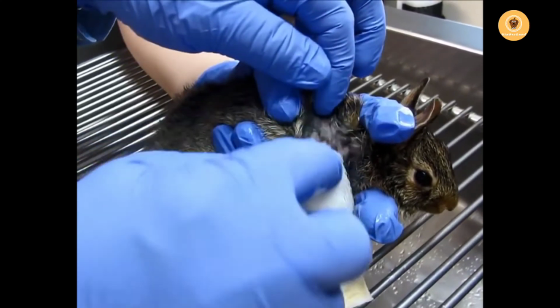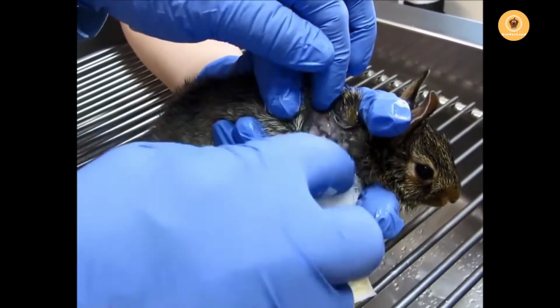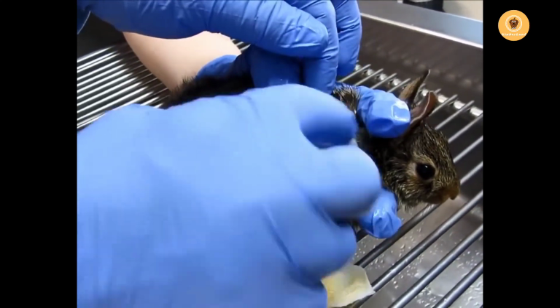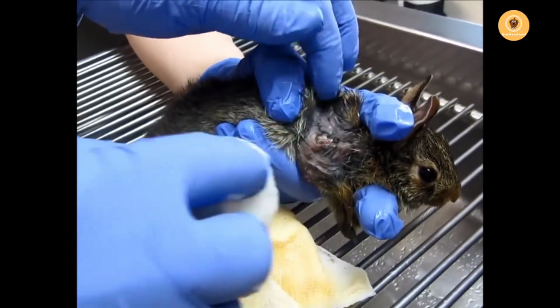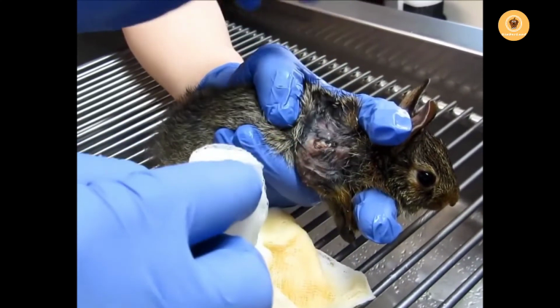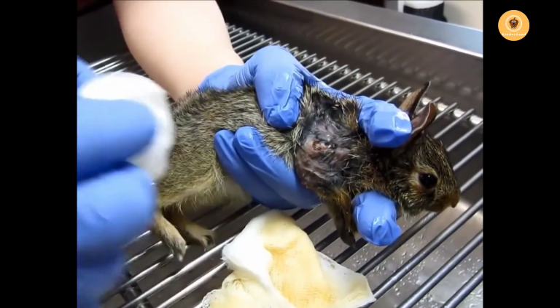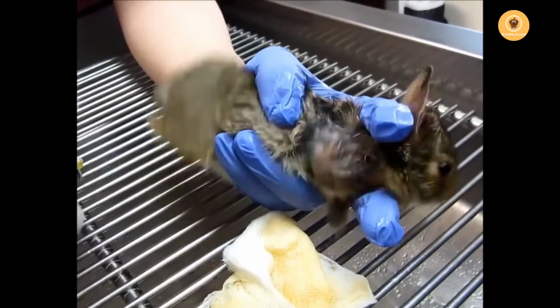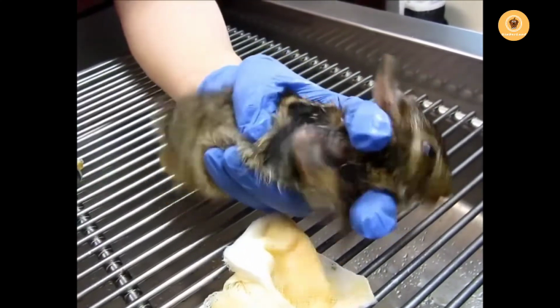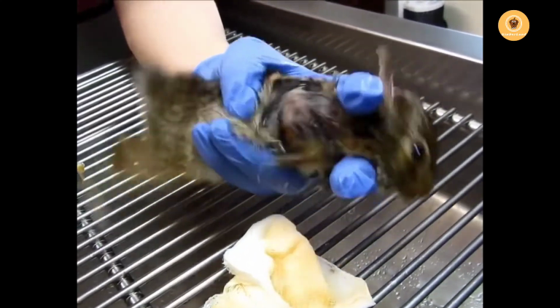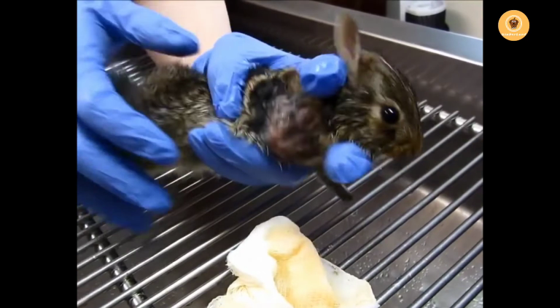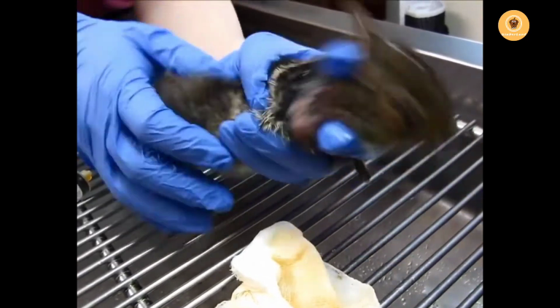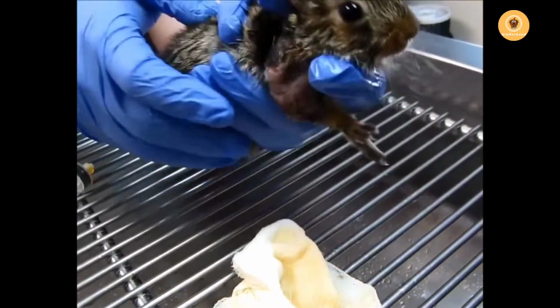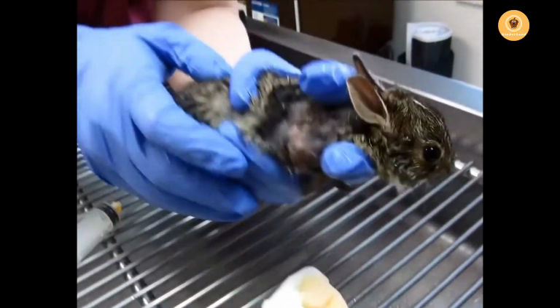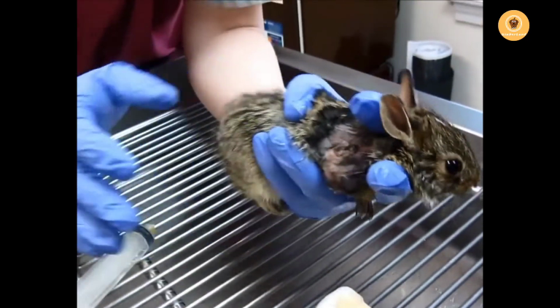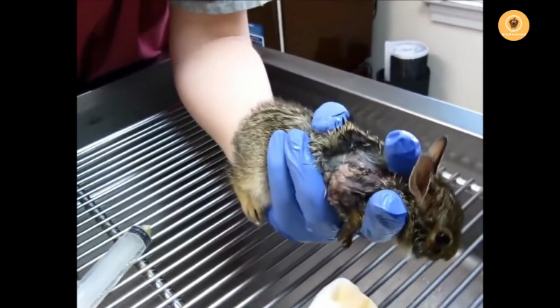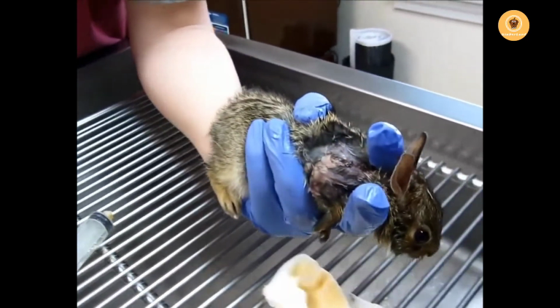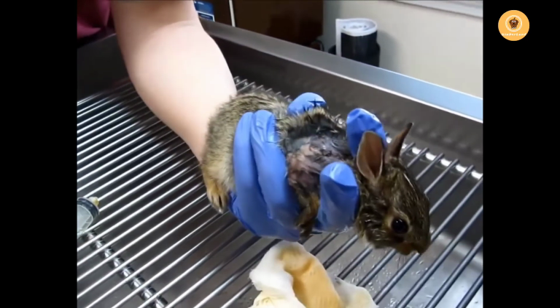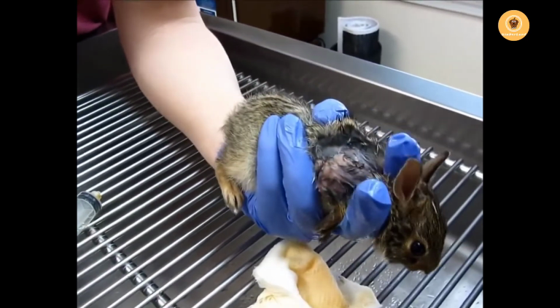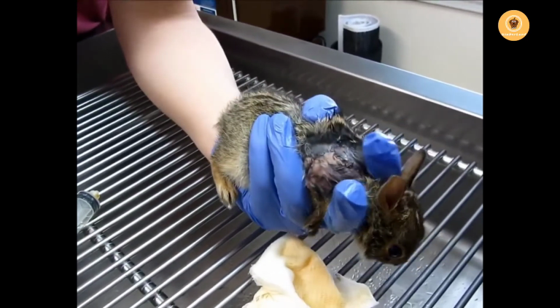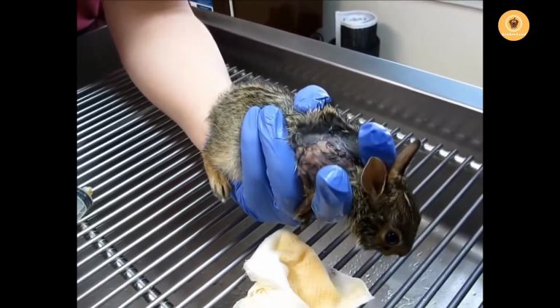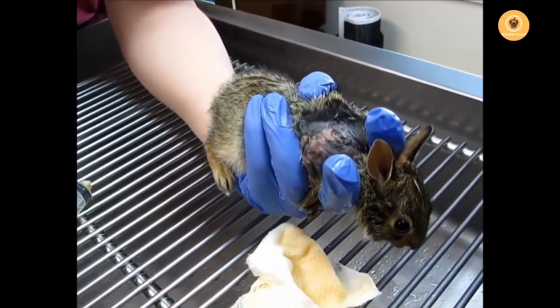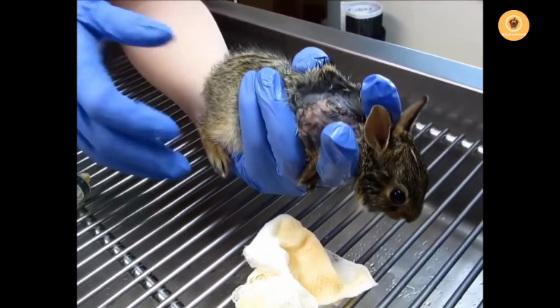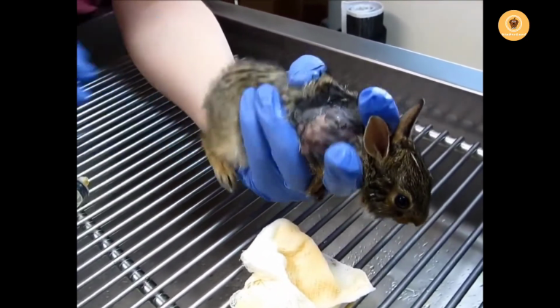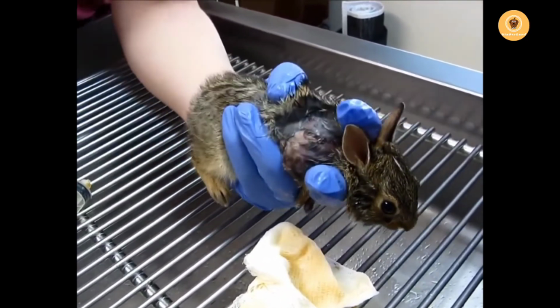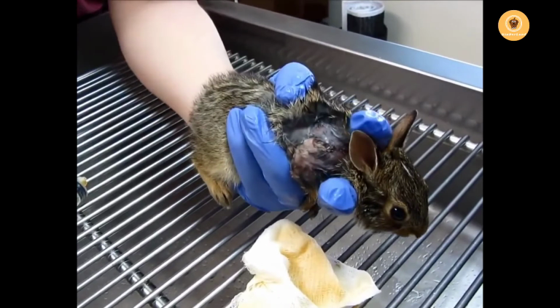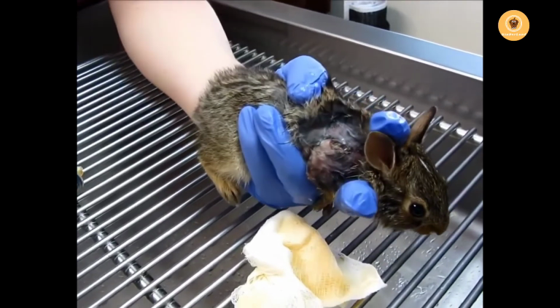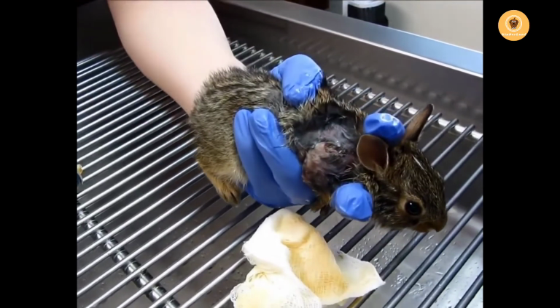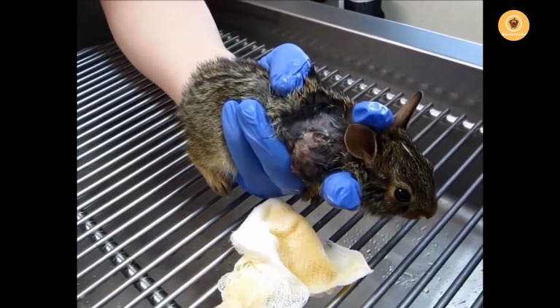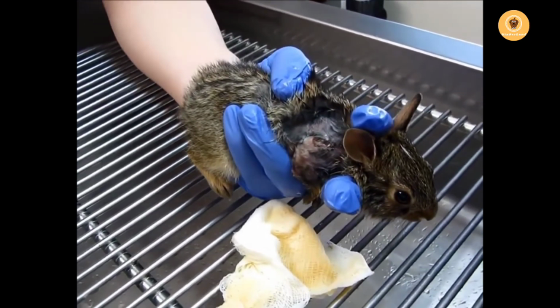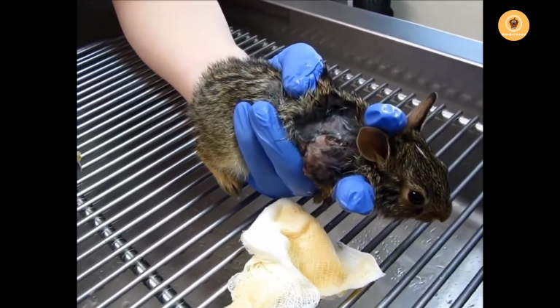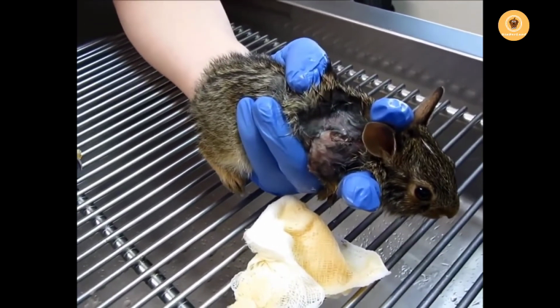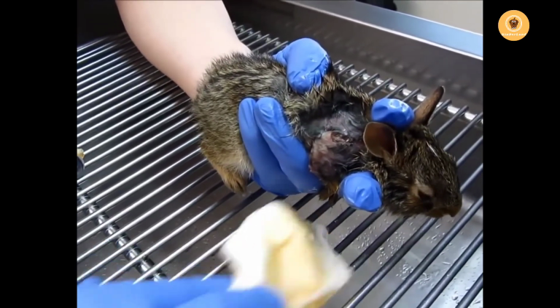That should stay open now until it heals from the inside out, so you can keep flushing that a couple times a day. If it closes over and starts to fill up with pus, call me right away.